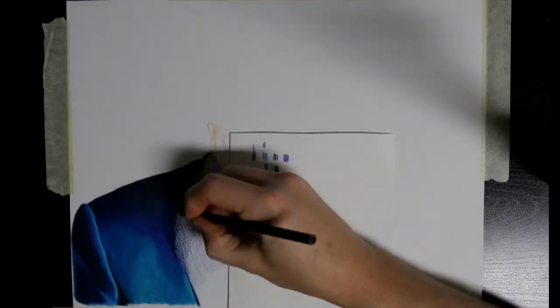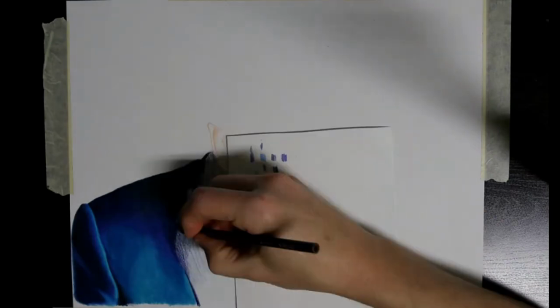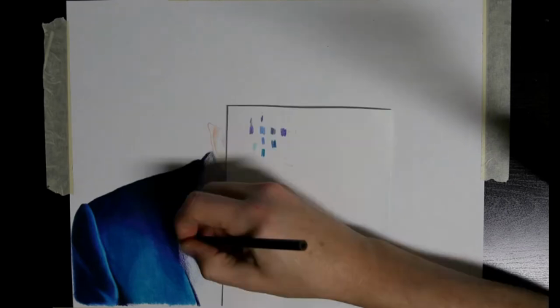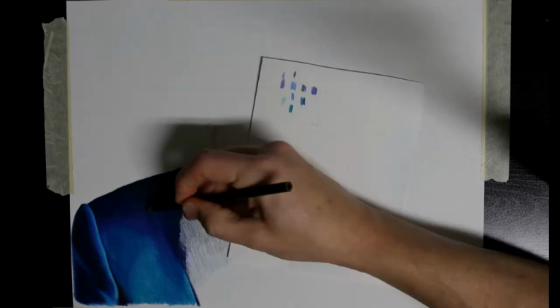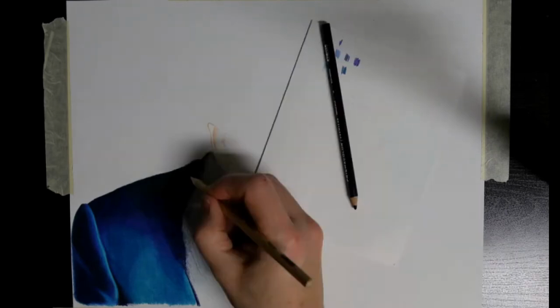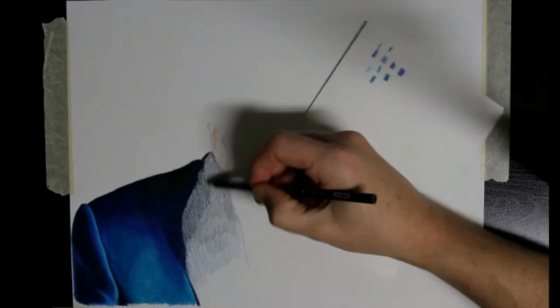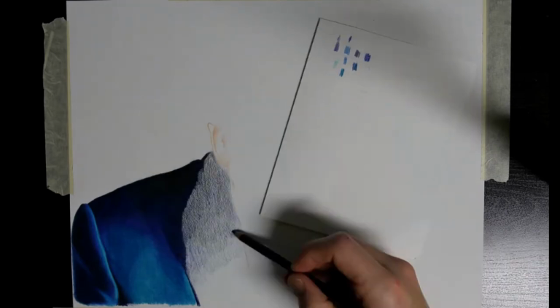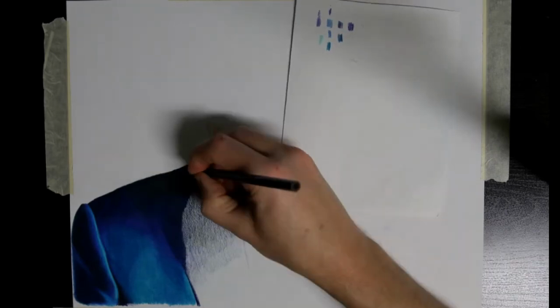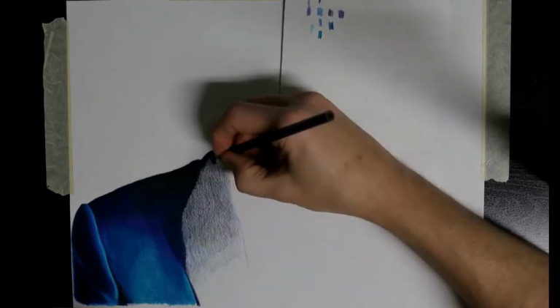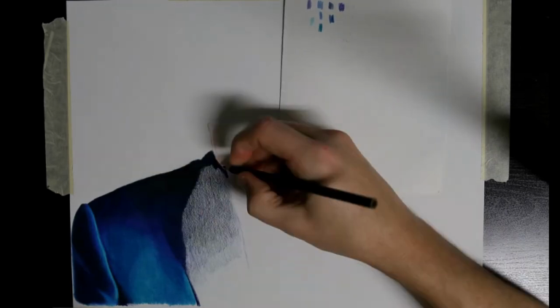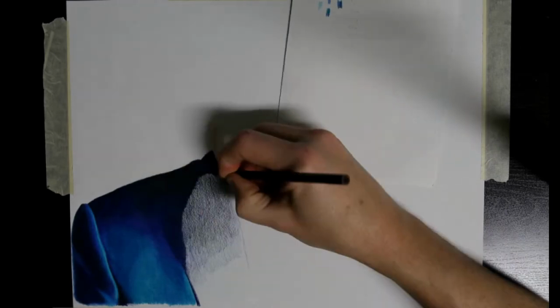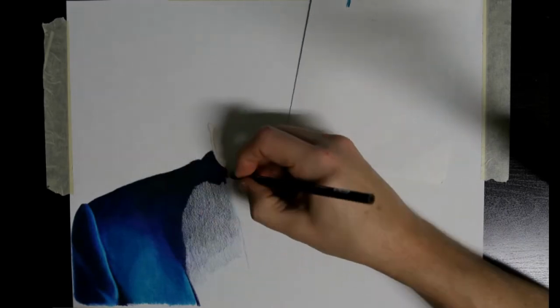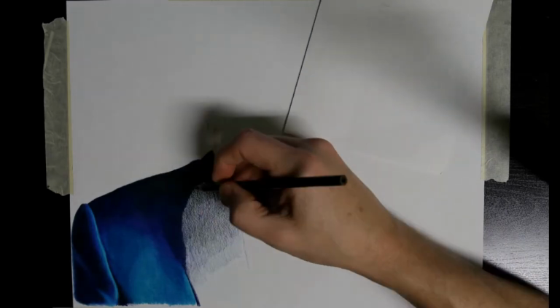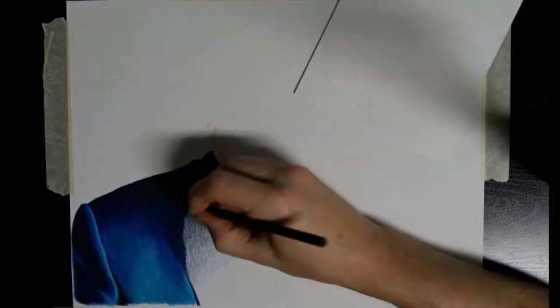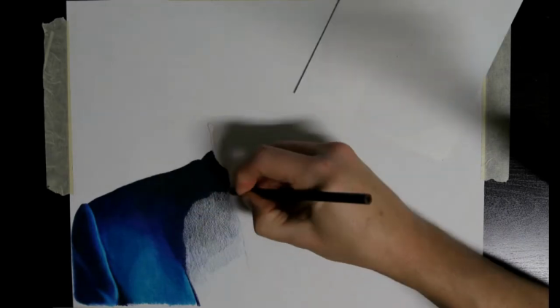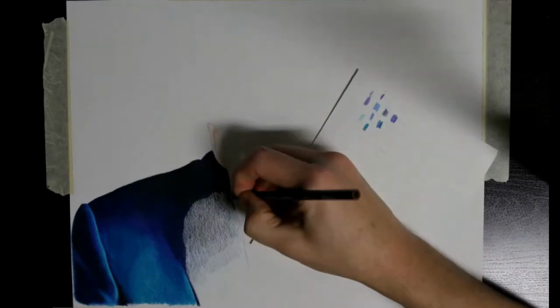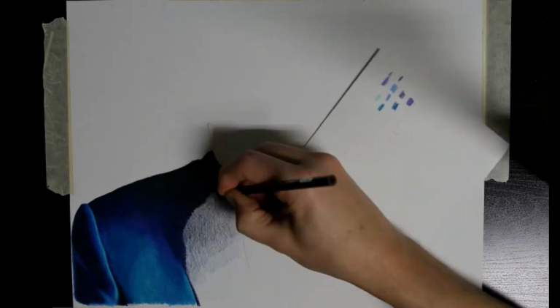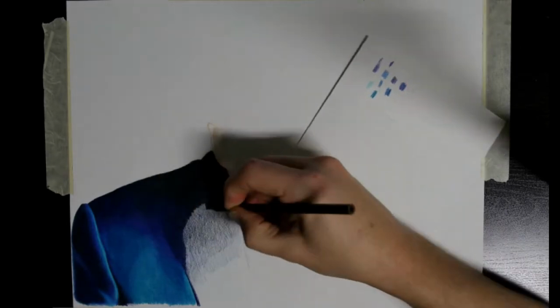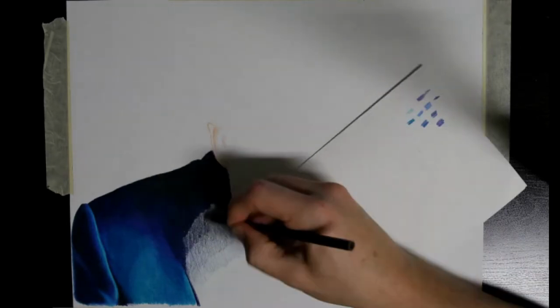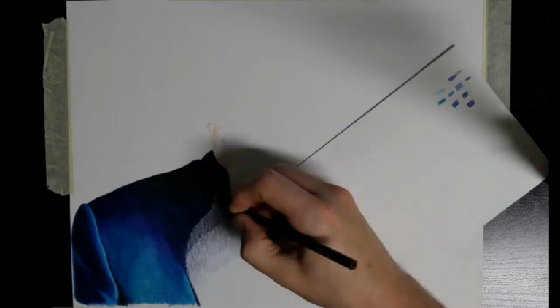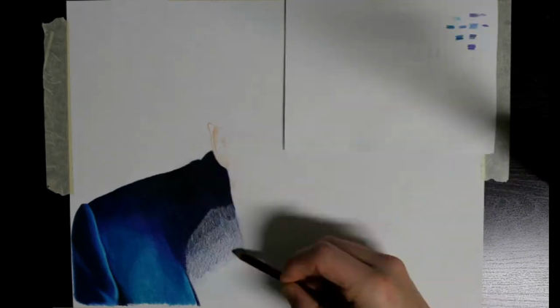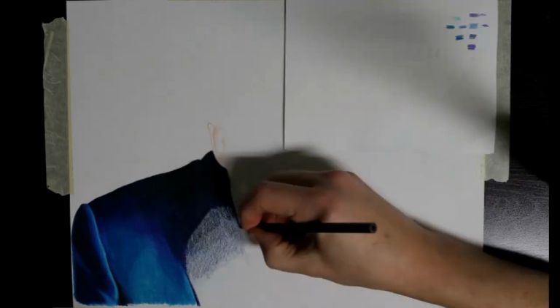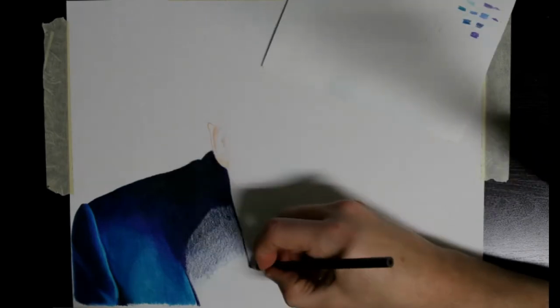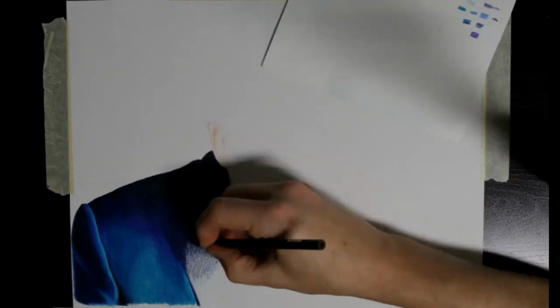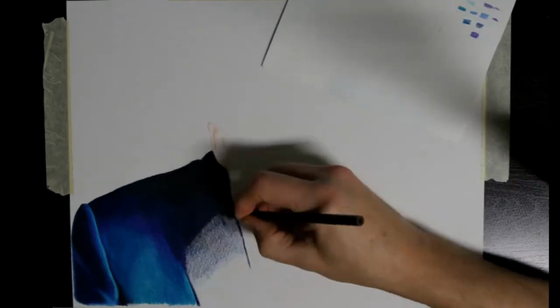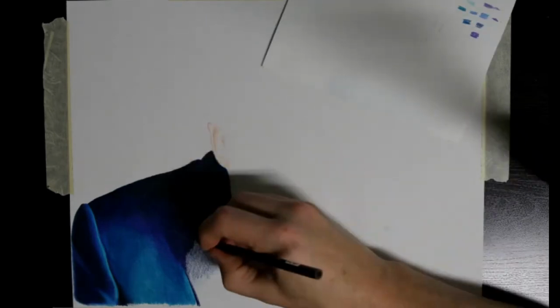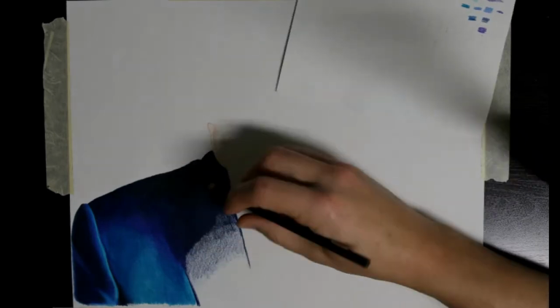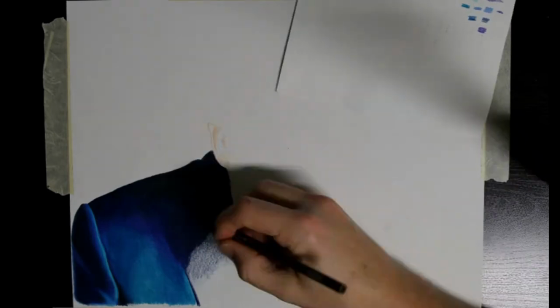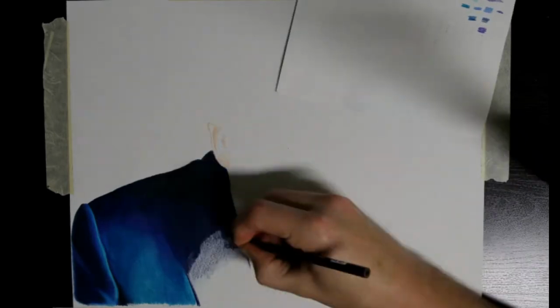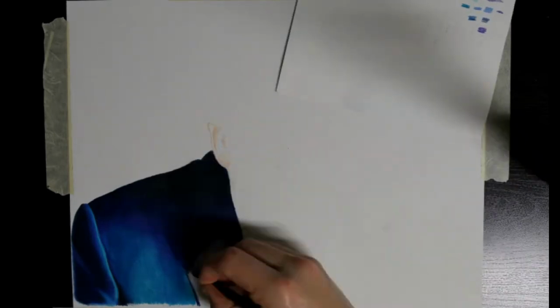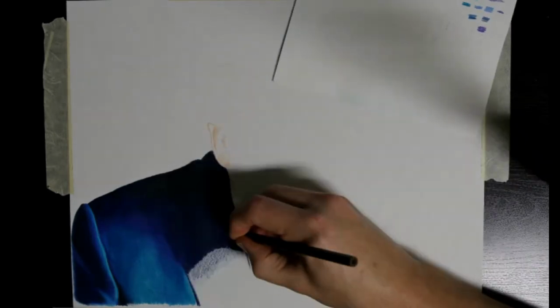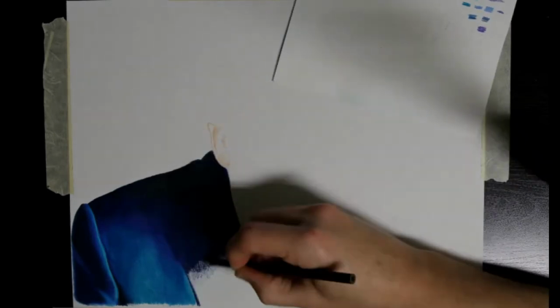First disclosure: I'm not an economist. But my discussion will be focusing on the economy, and I'll be using the Prismacolor pencils as an example.